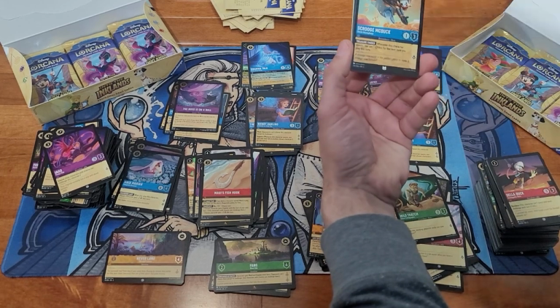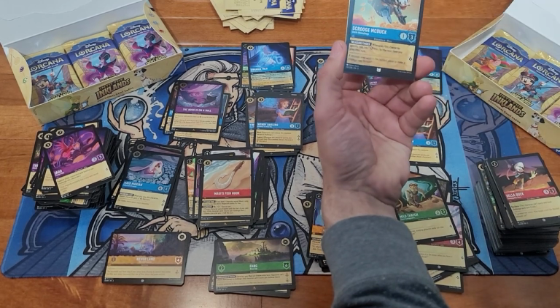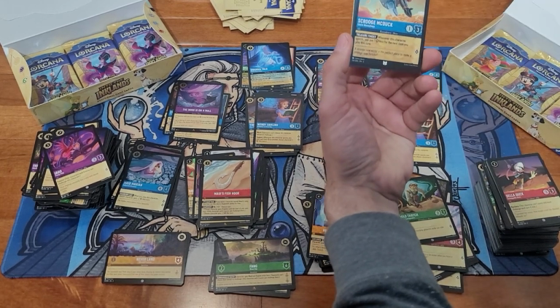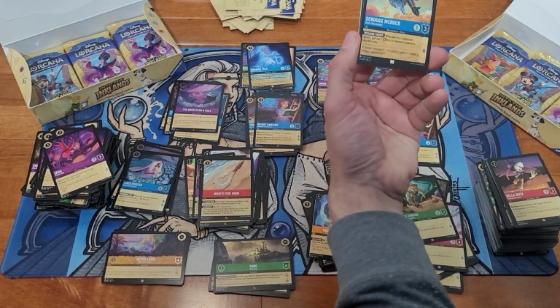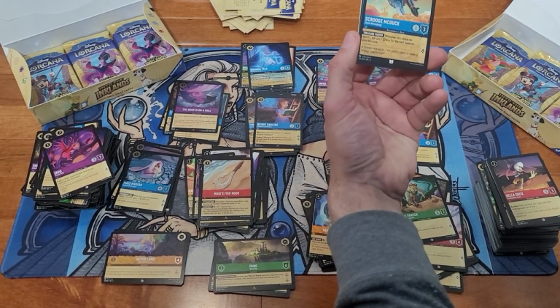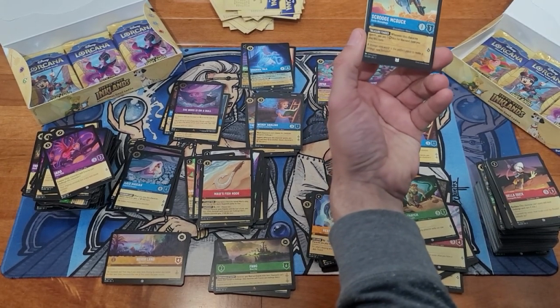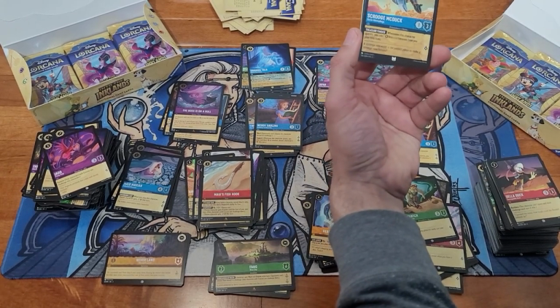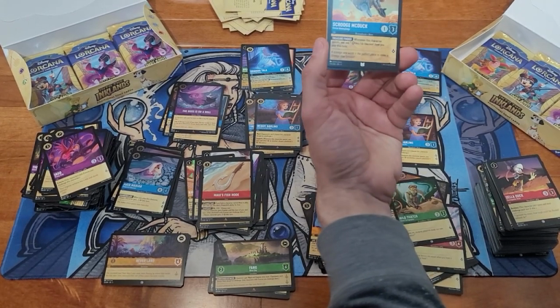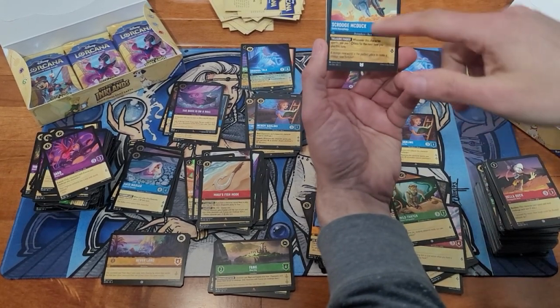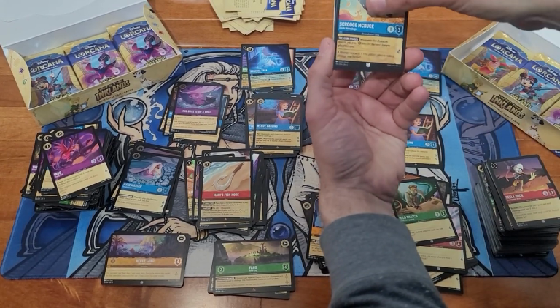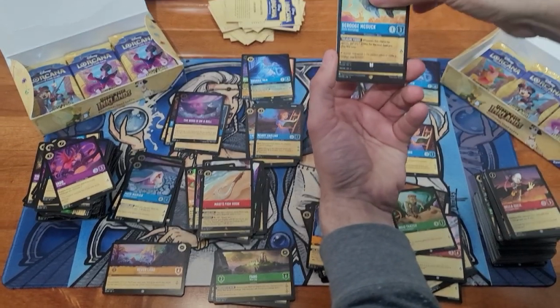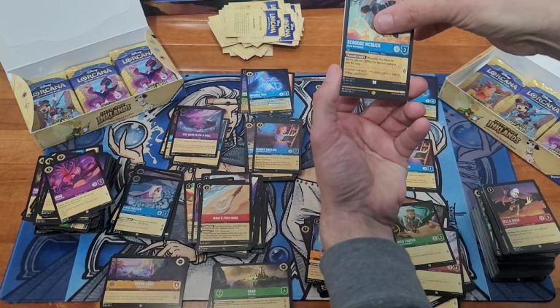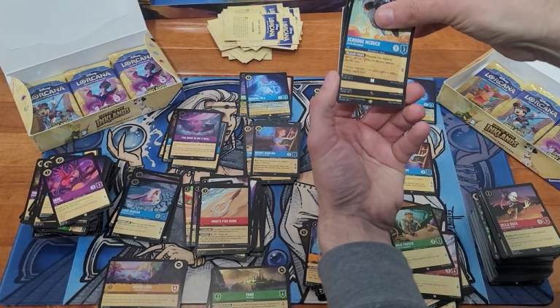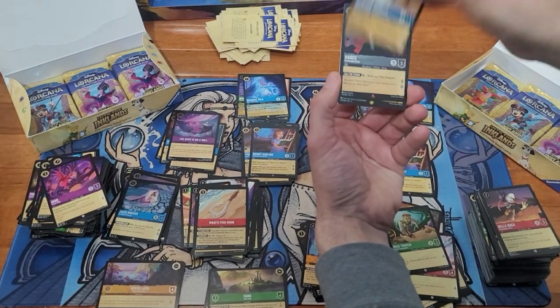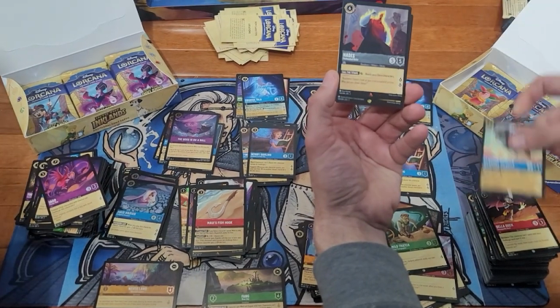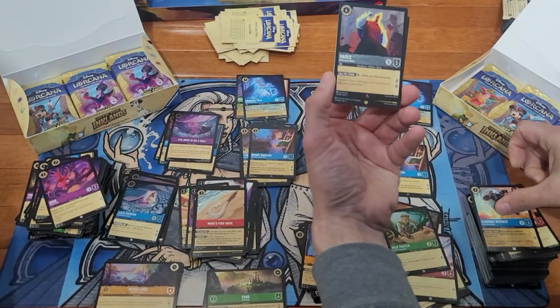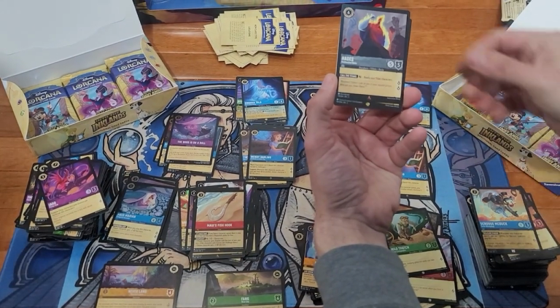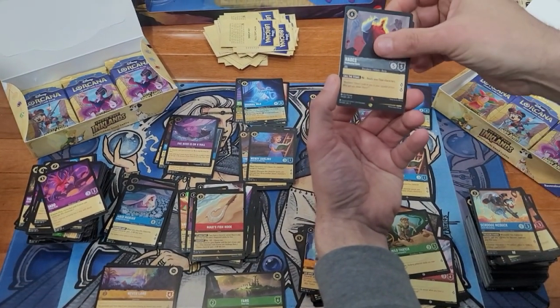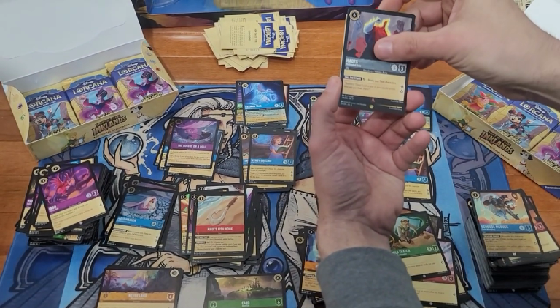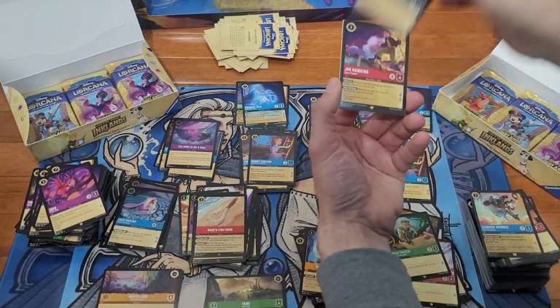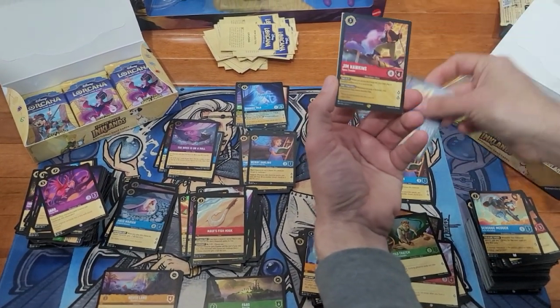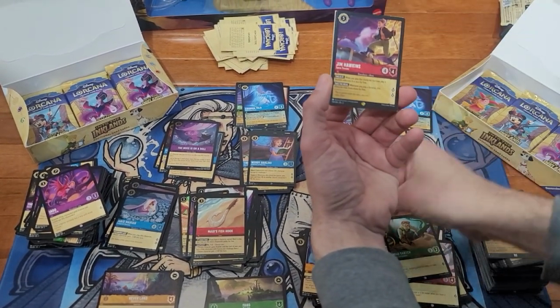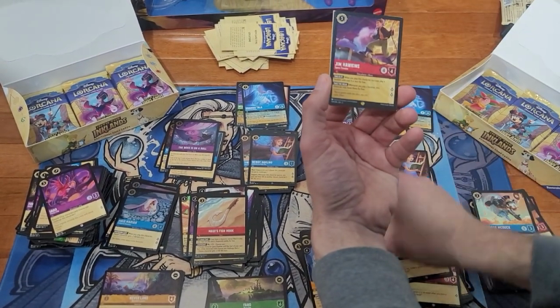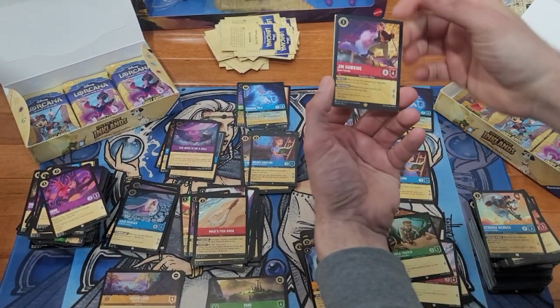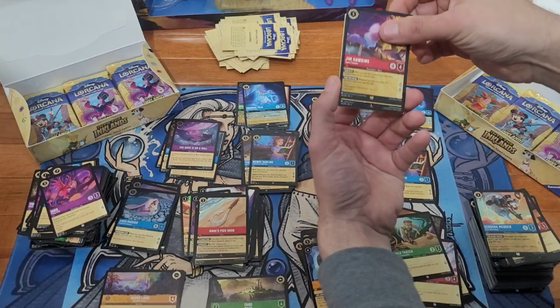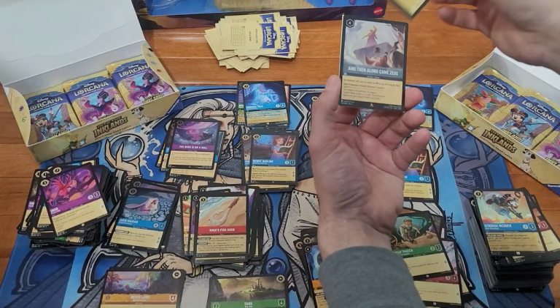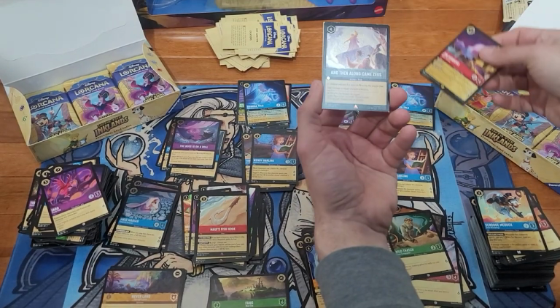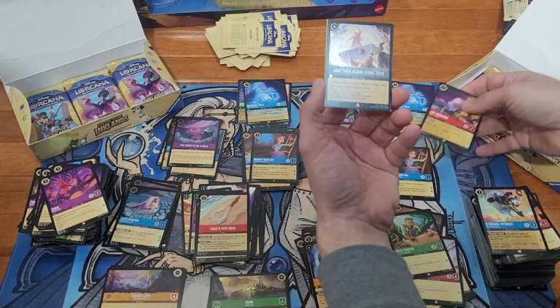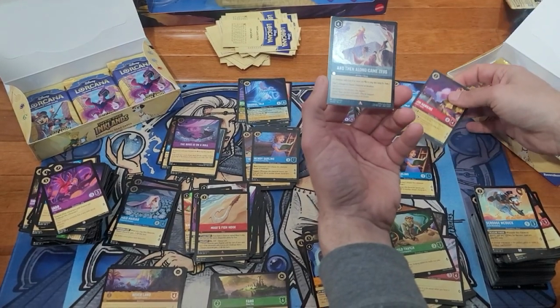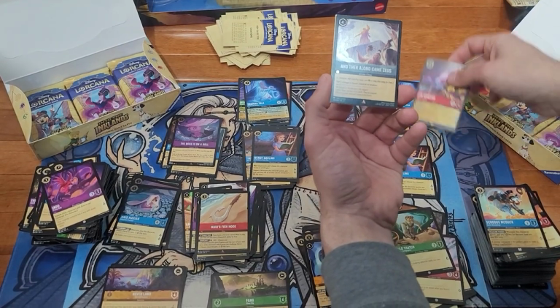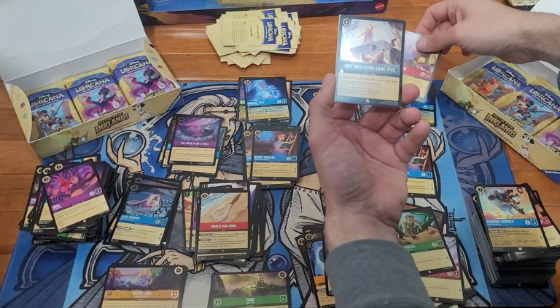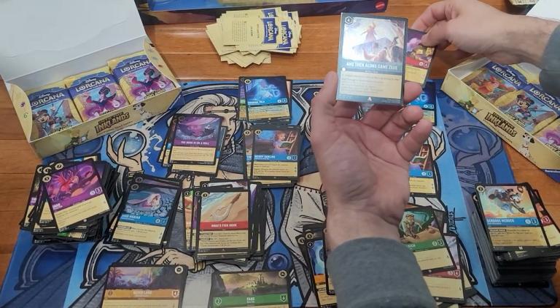Scrooge McDuck — on the foil version of this card, I believe it's actually got money symbols in the foiling. A legendary — we got Hades, and Jim Hawkins, and a foil — oh good lord, that was a good pack.